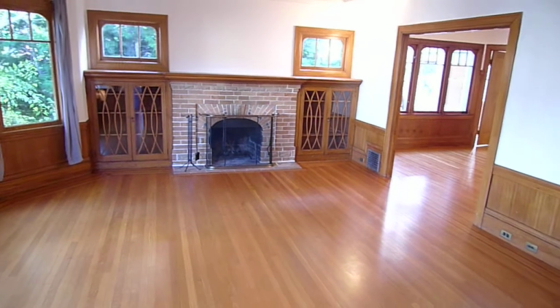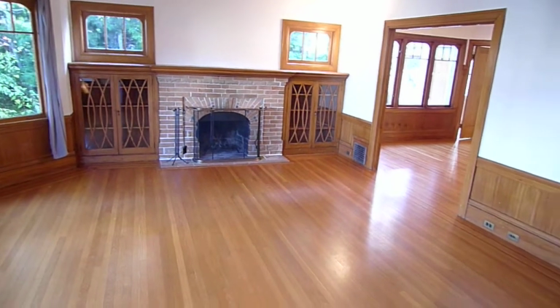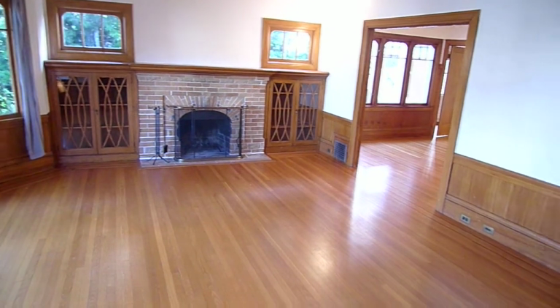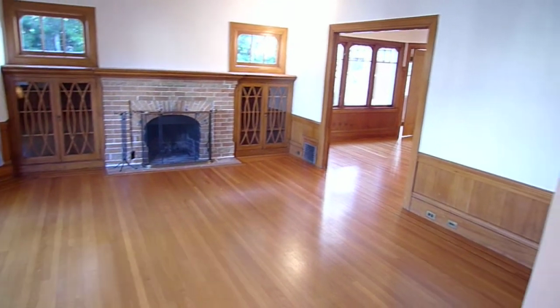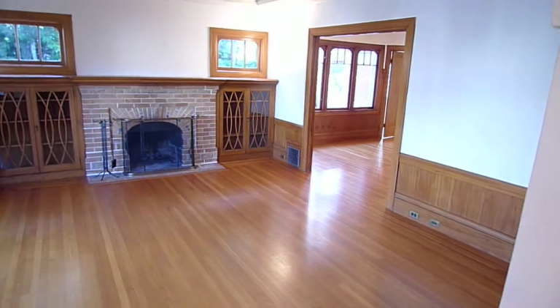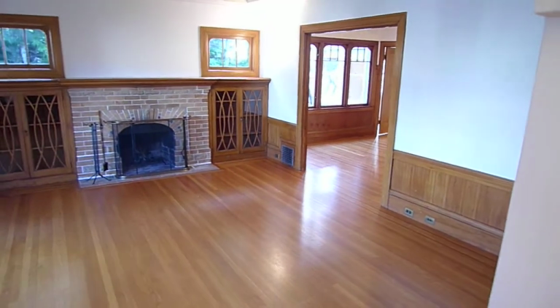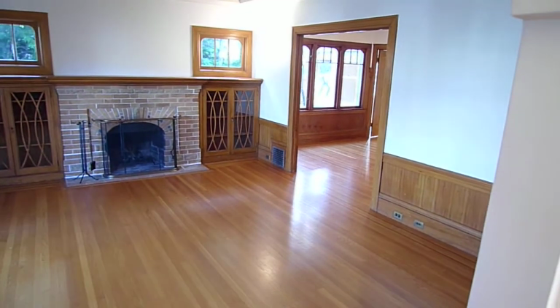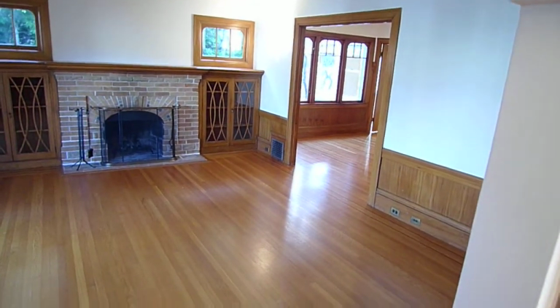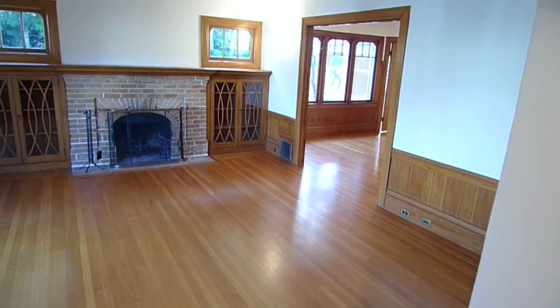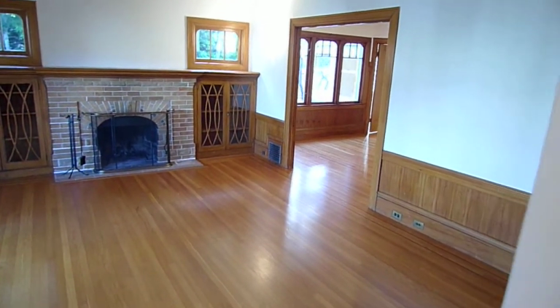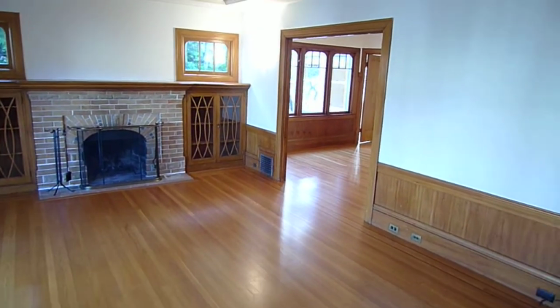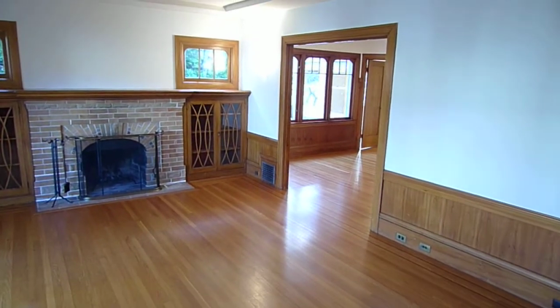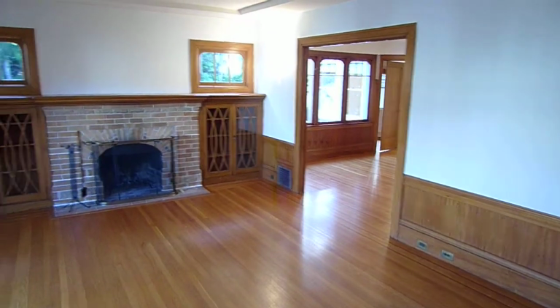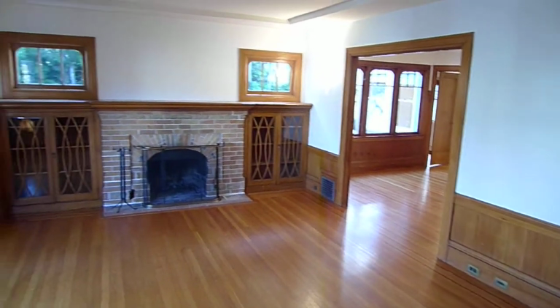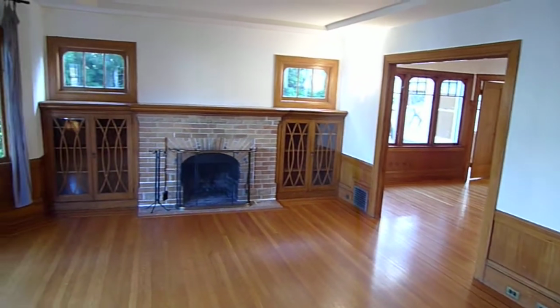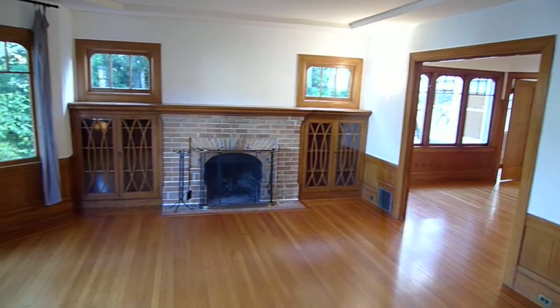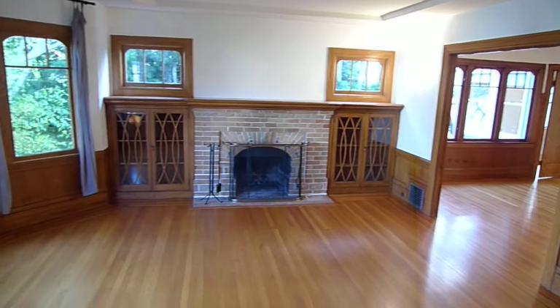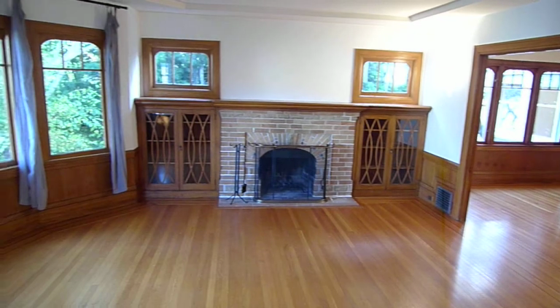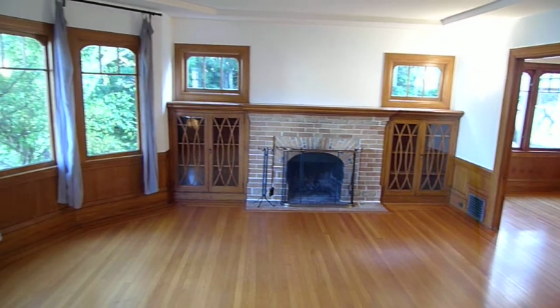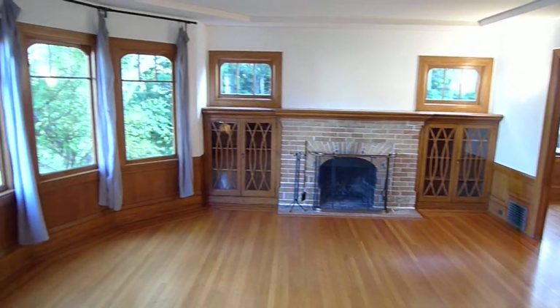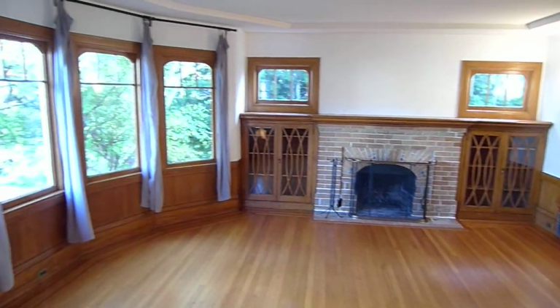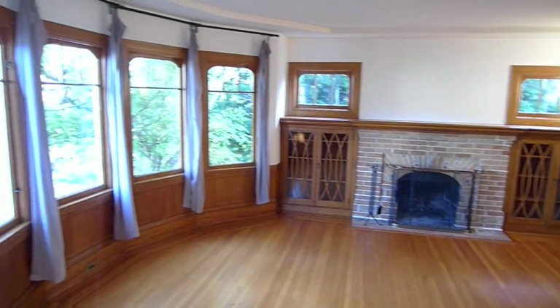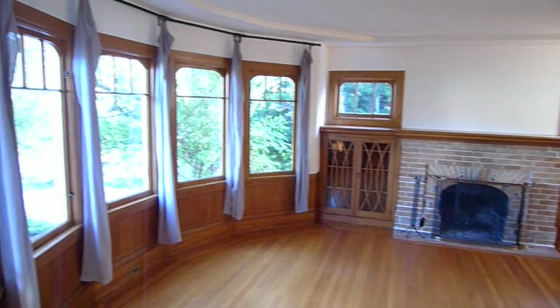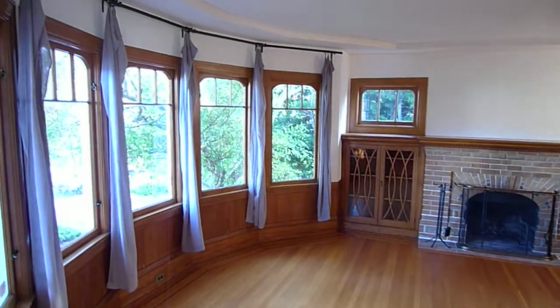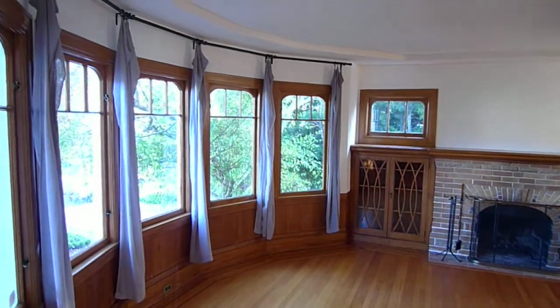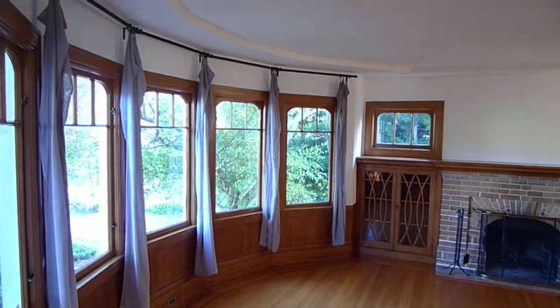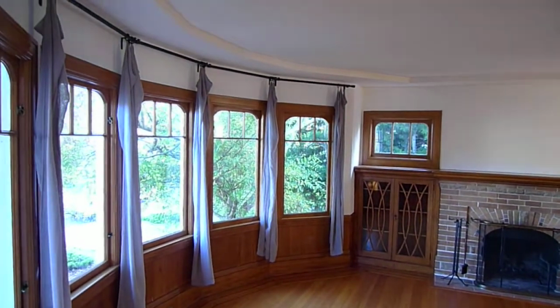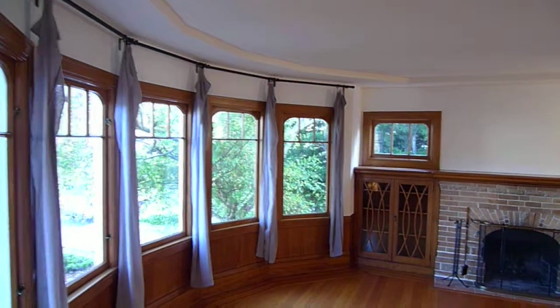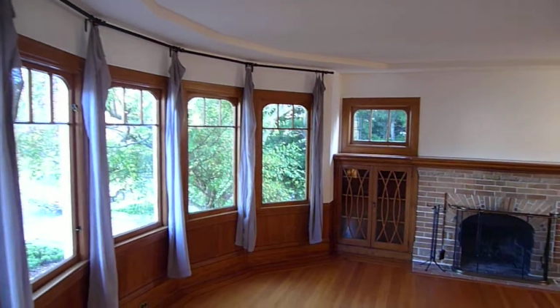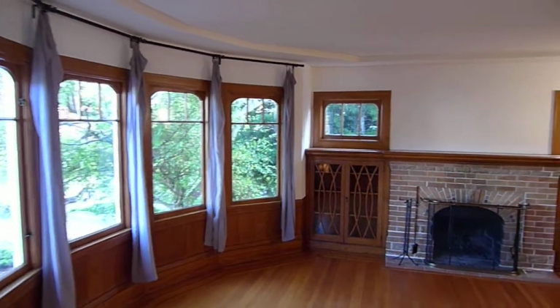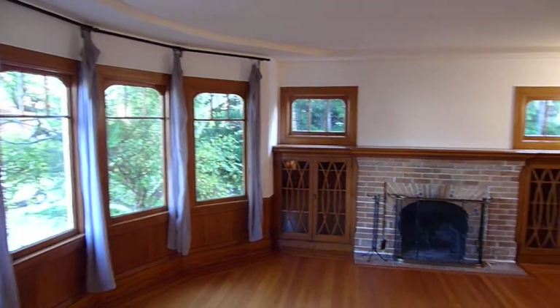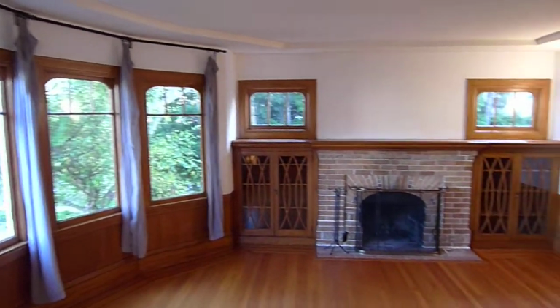Beautiful living room with nice wood detail. That is a working, wood-burning fireplace. The walls have been freshly repainted.